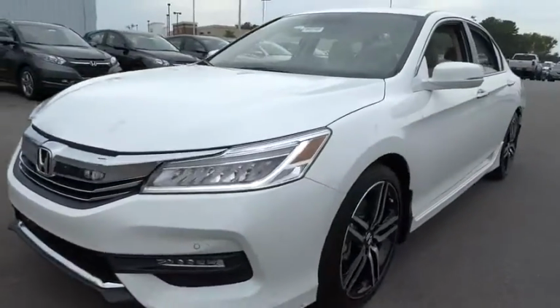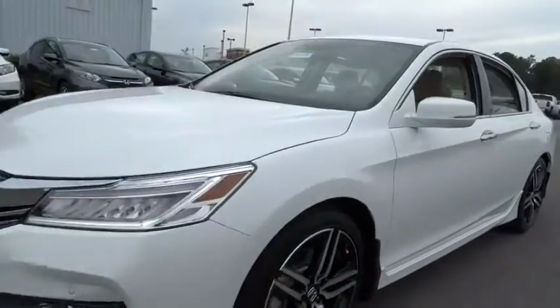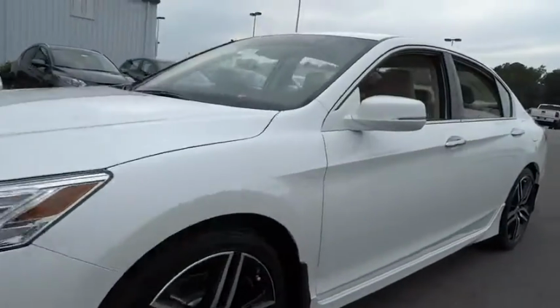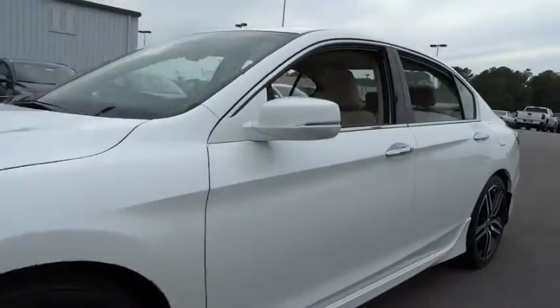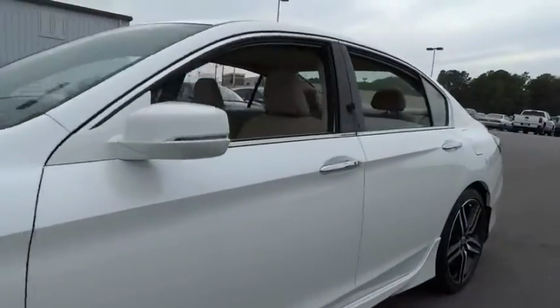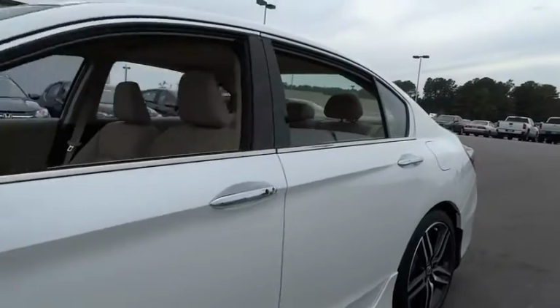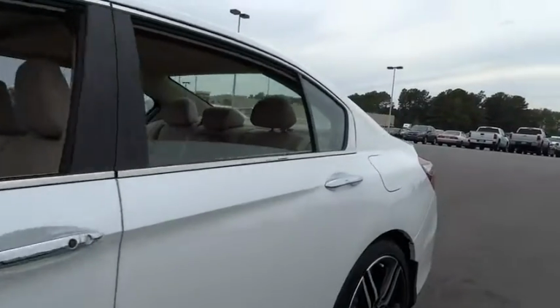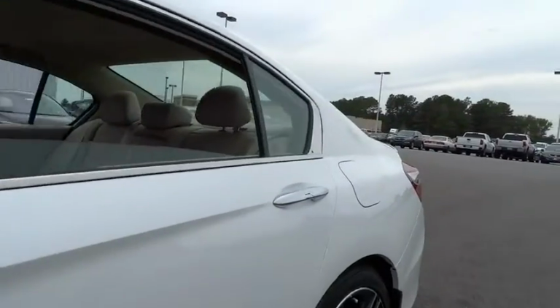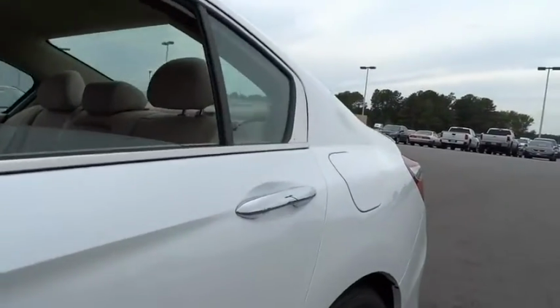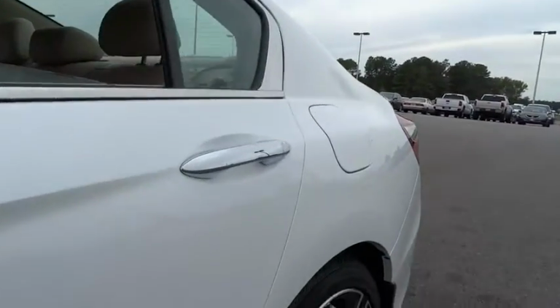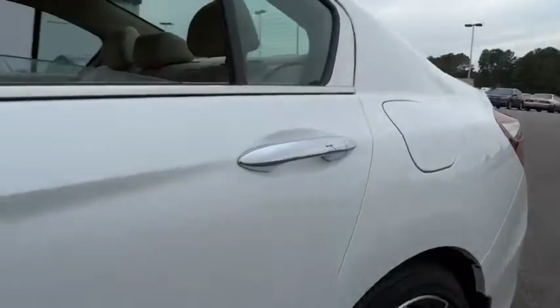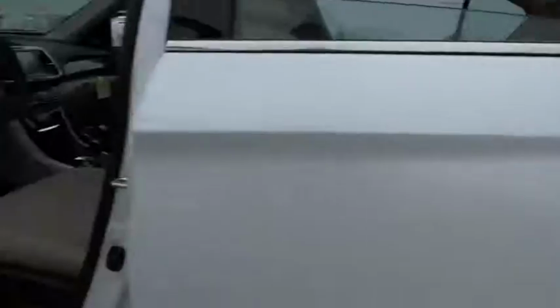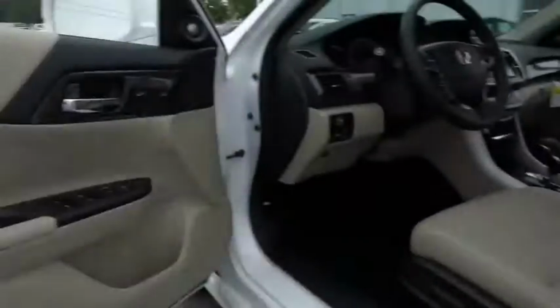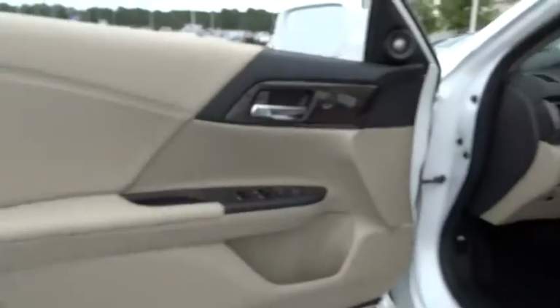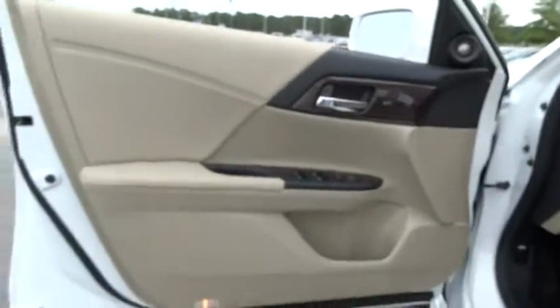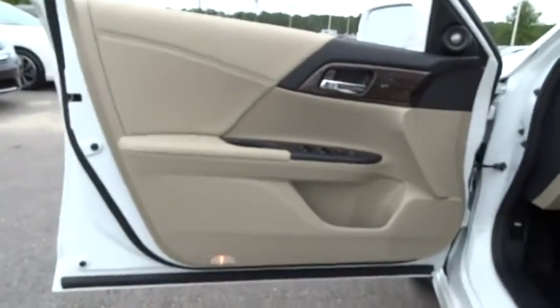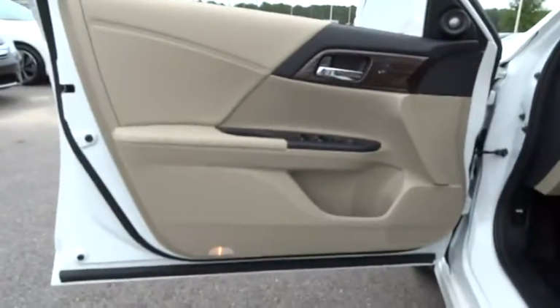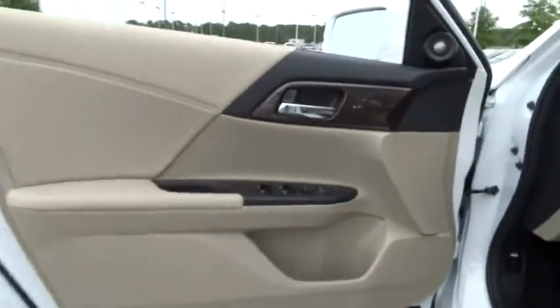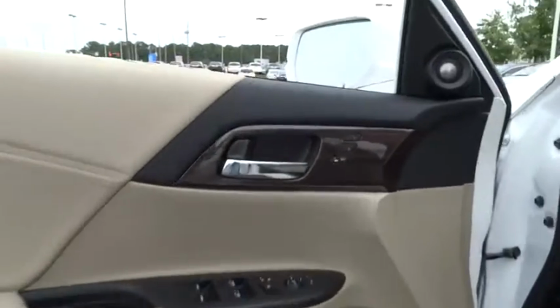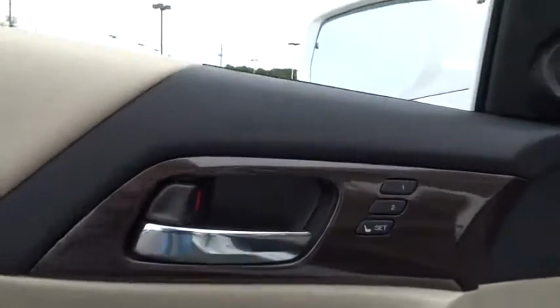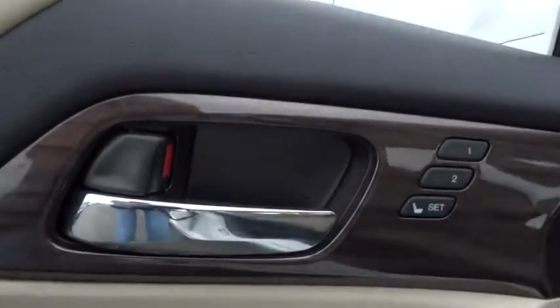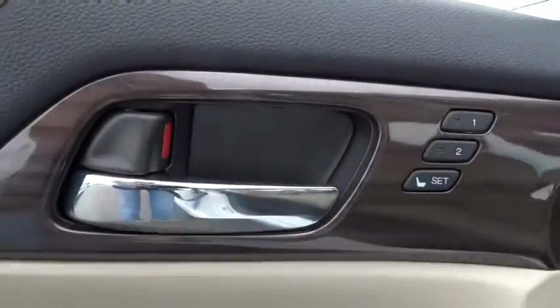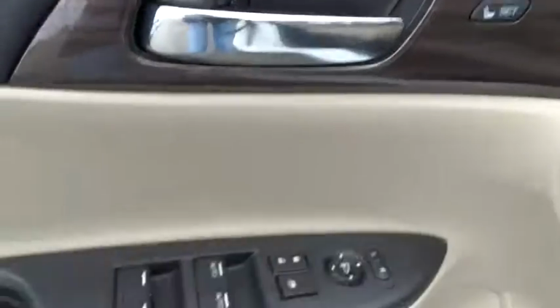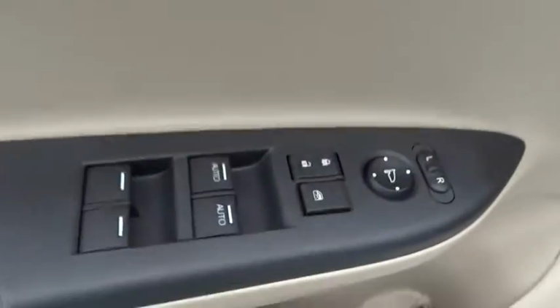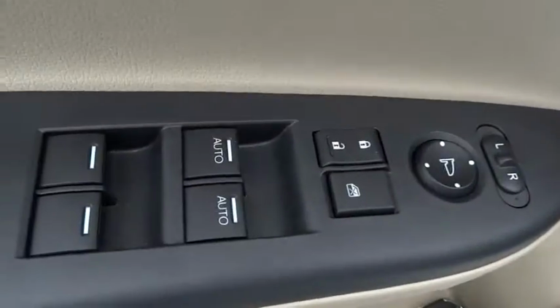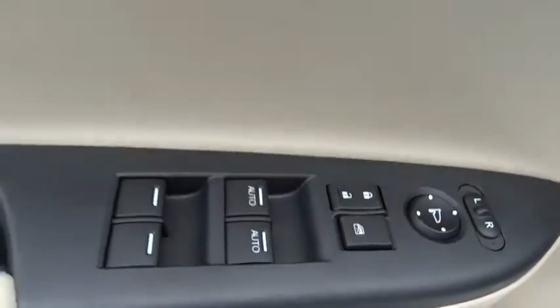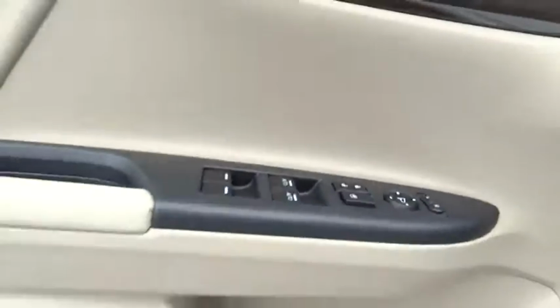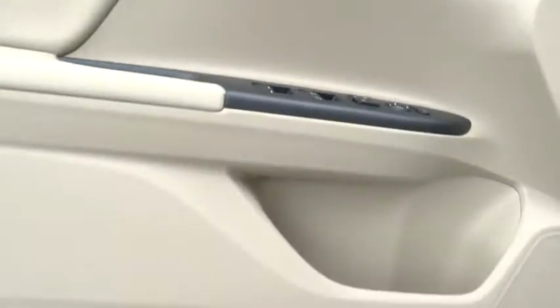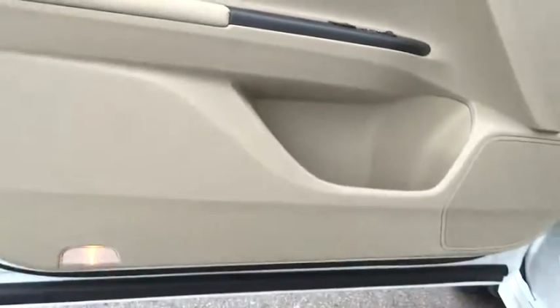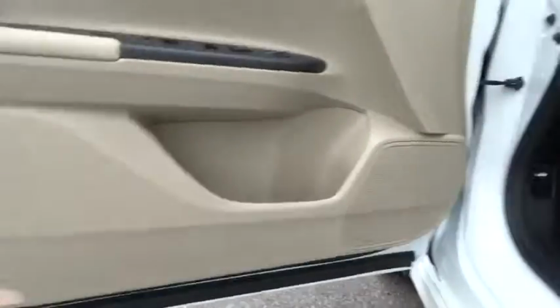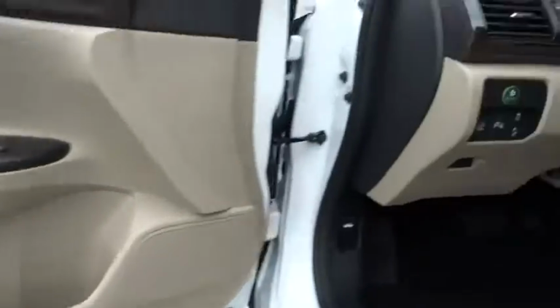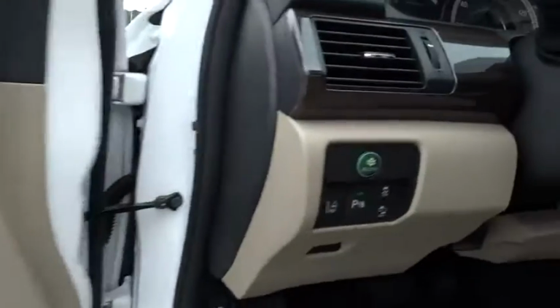Front floor mats. Cruise control. Aluminum wheels. Four wheel disc brakes, ABS four wheel. Front wheel drive. Rear defrost. Universal garage door opener. AM FM stereo radio. Auto off headlights.